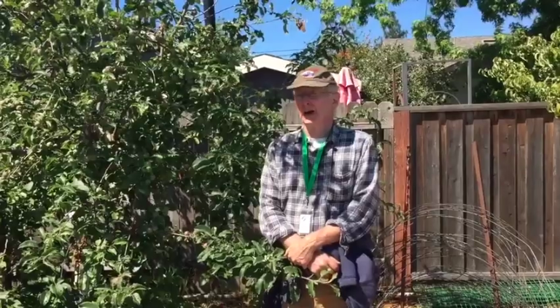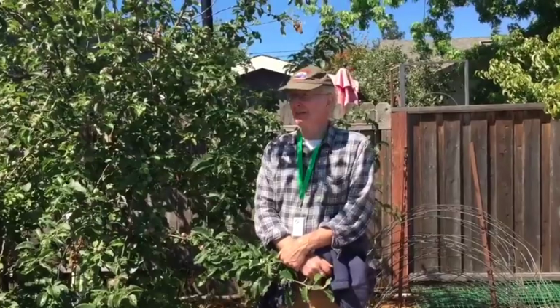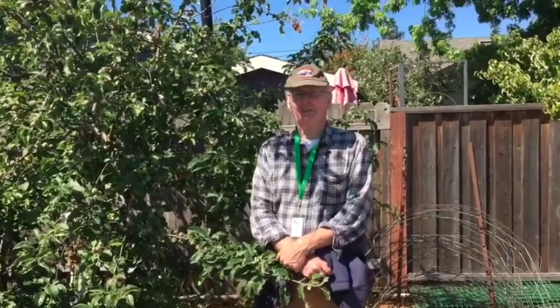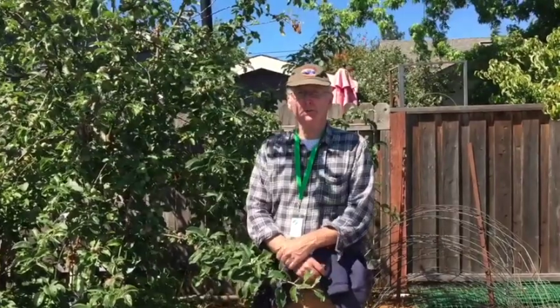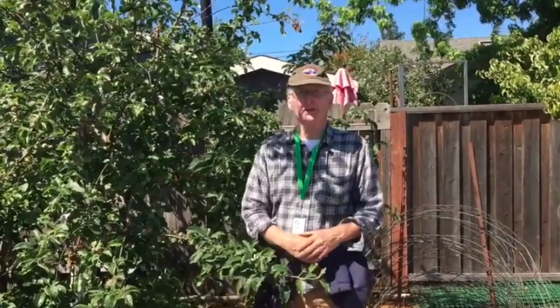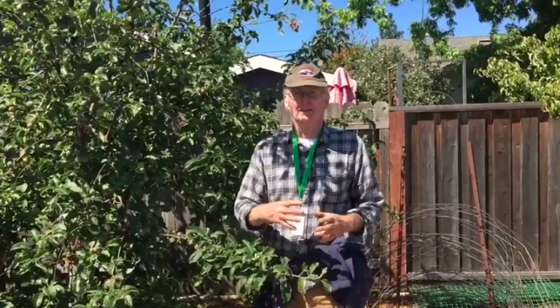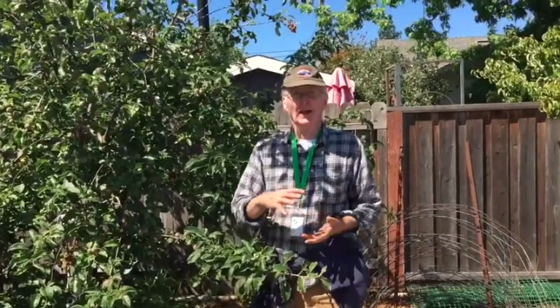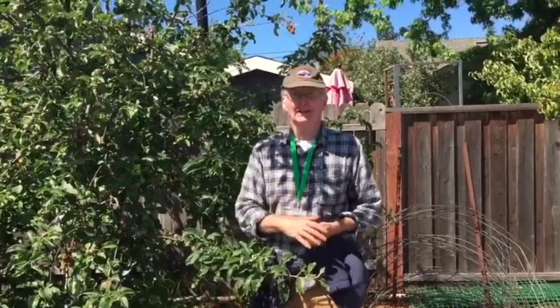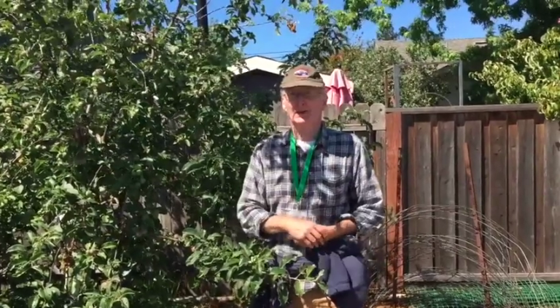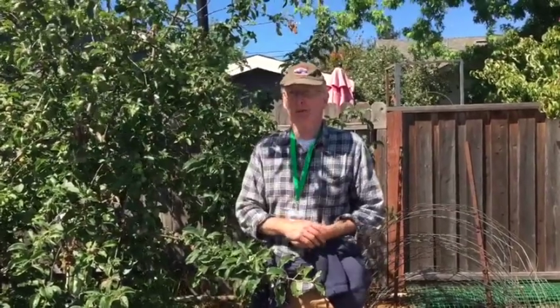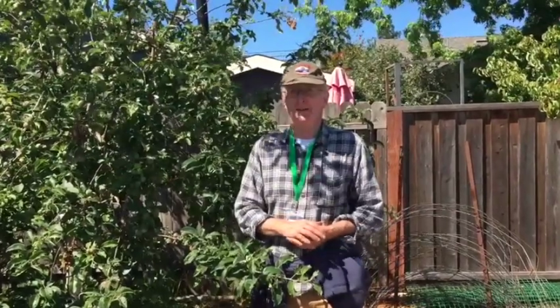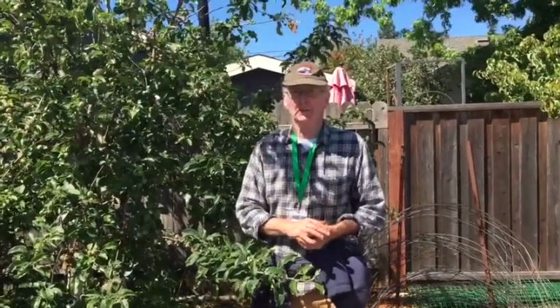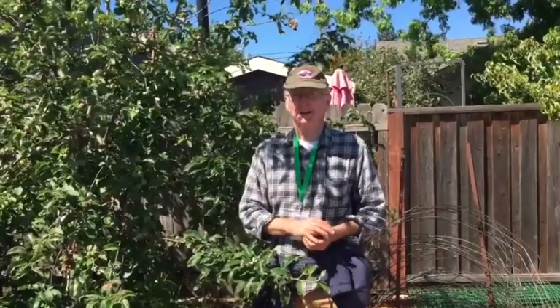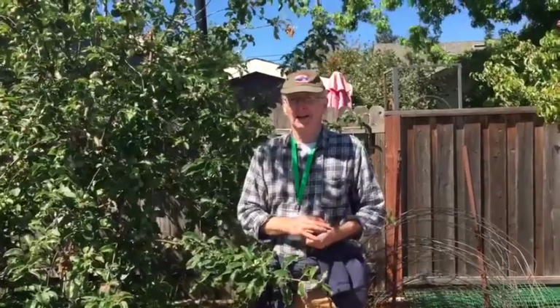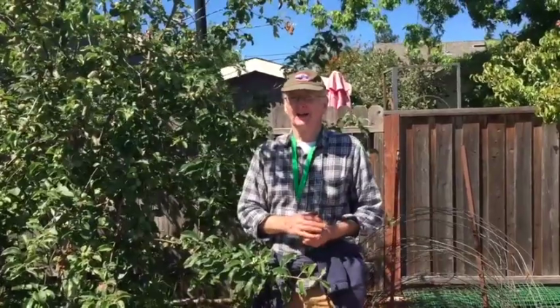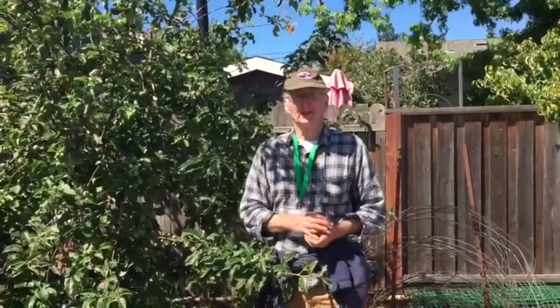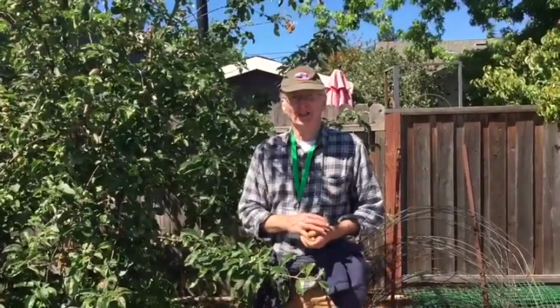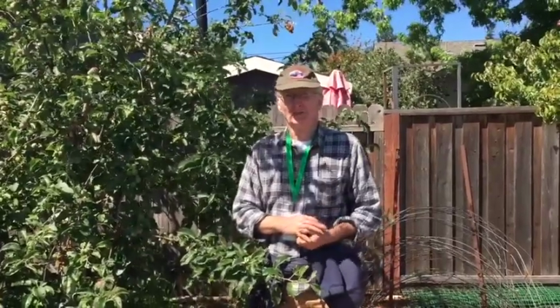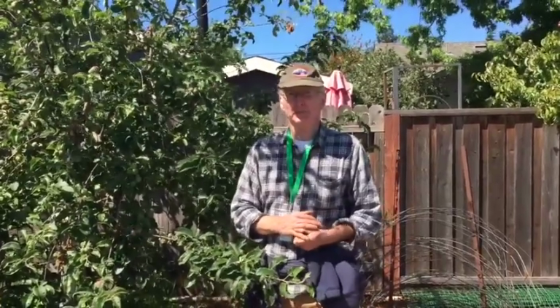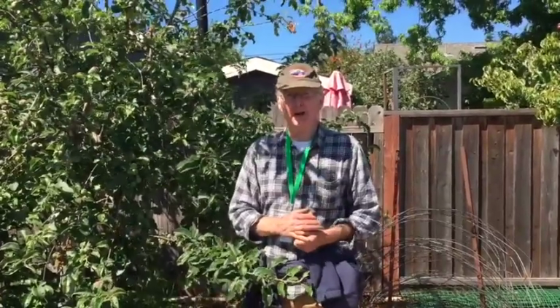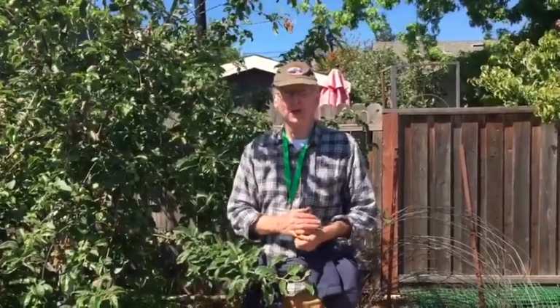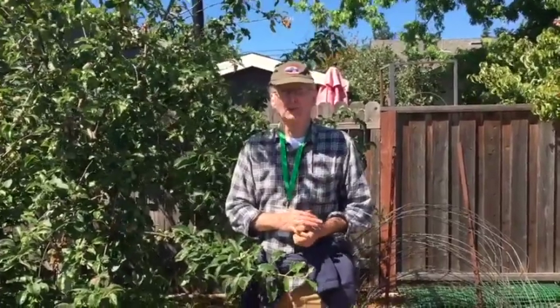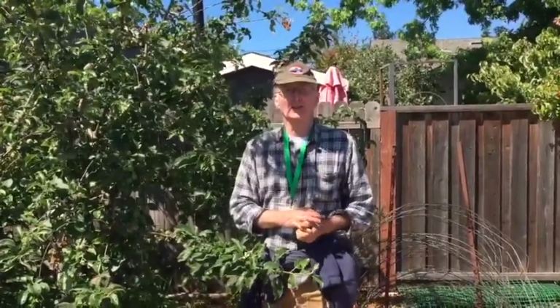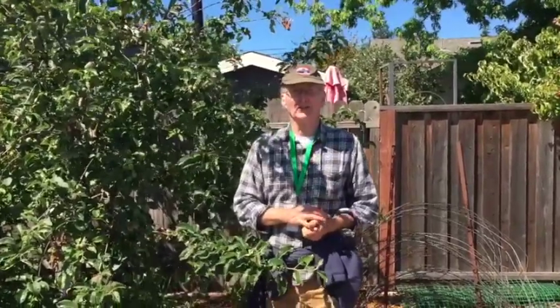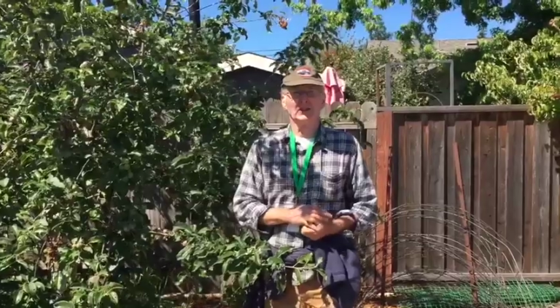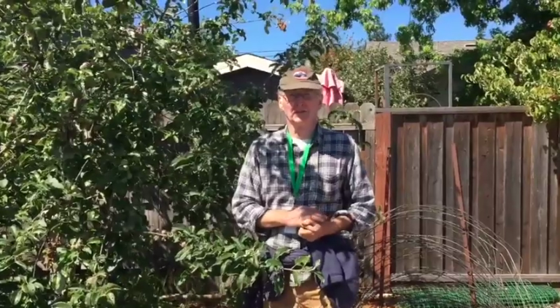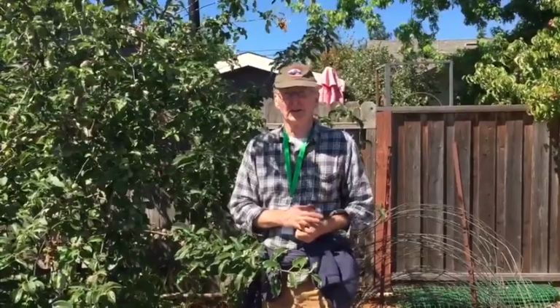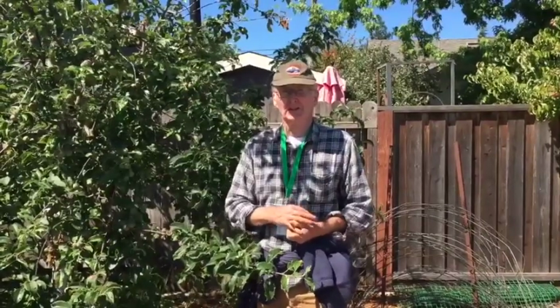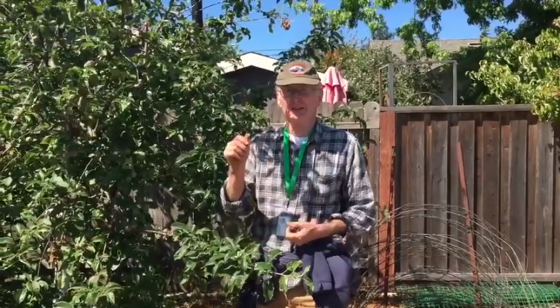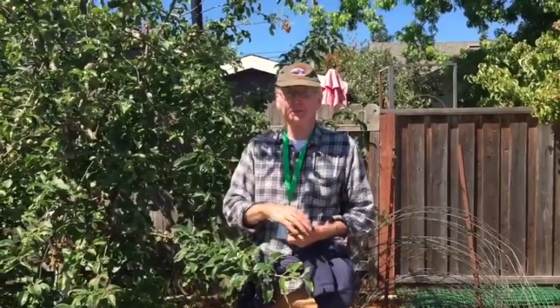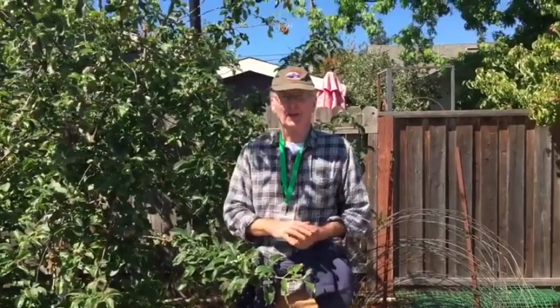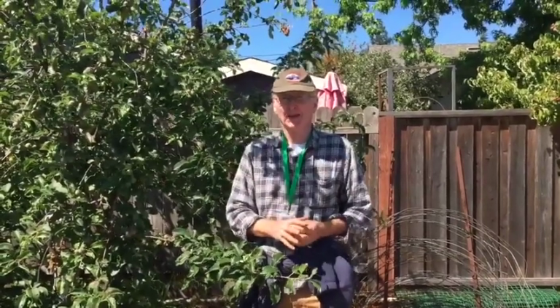Thinning is valuable because the weight — if you don't get the weight down, the limbs will break. It's also a good chance to get rid of coddling moths that are just in their first generation. You can selectively pick those apples out.